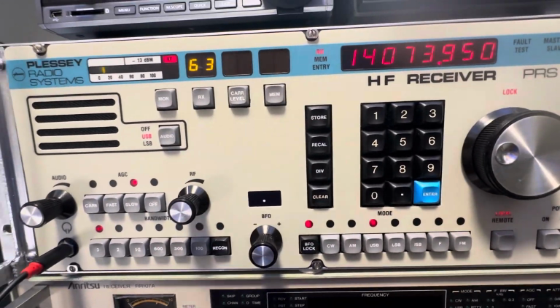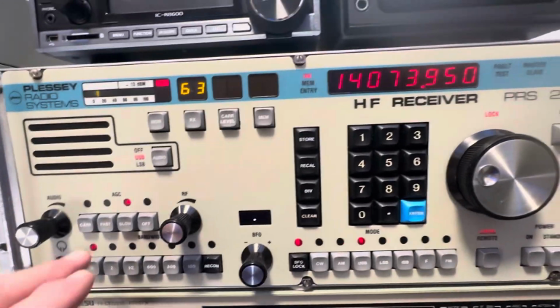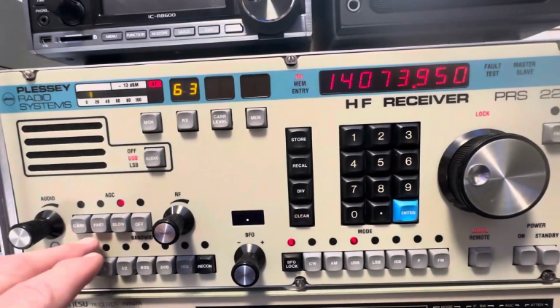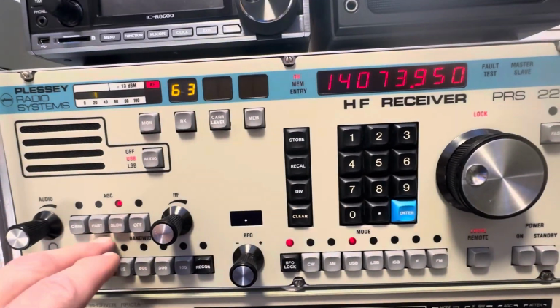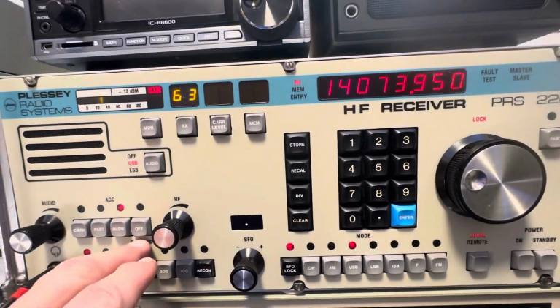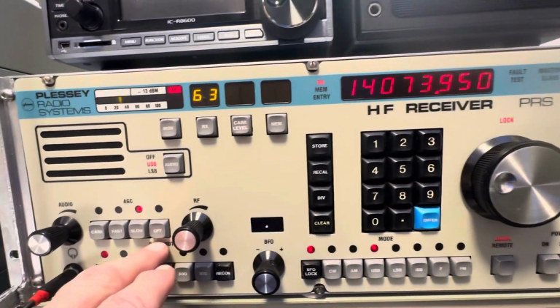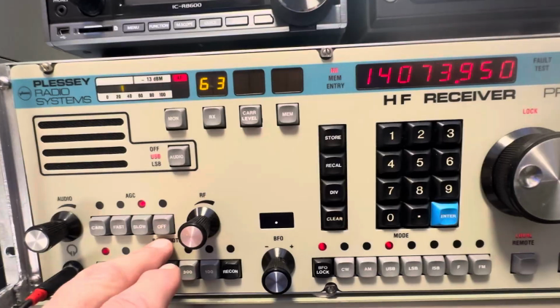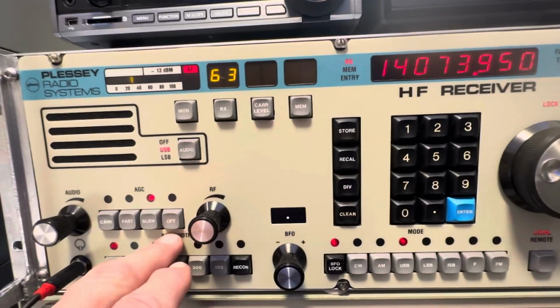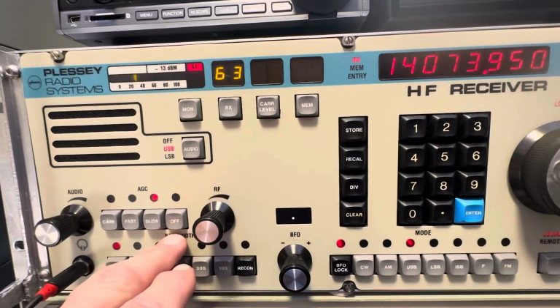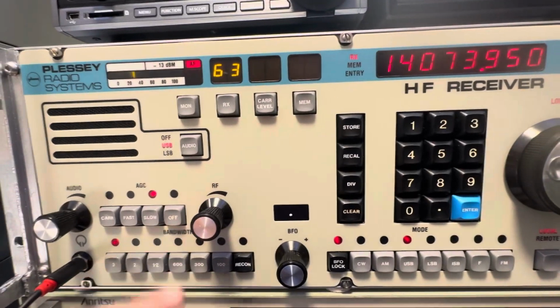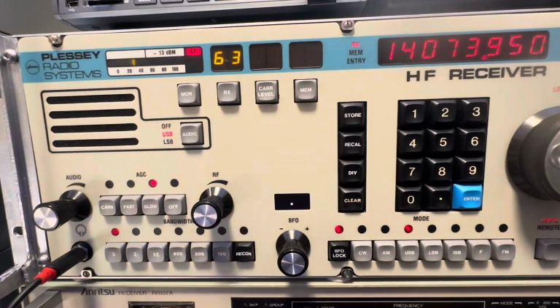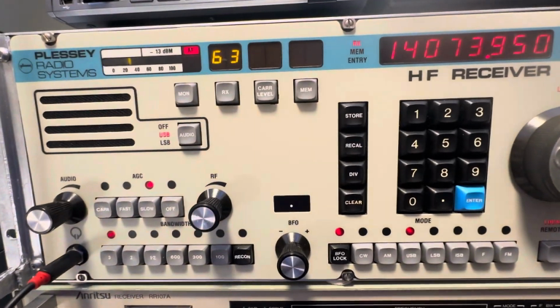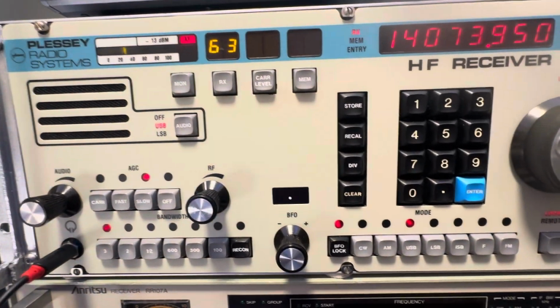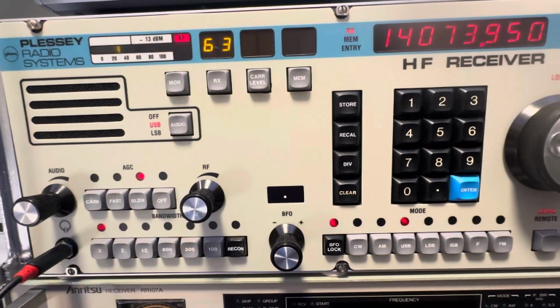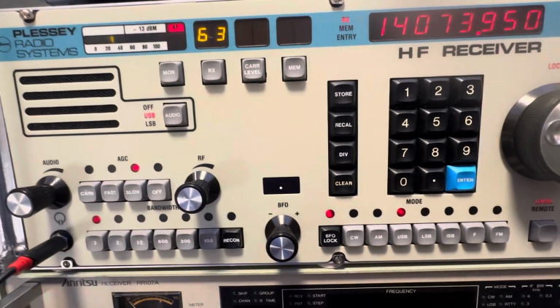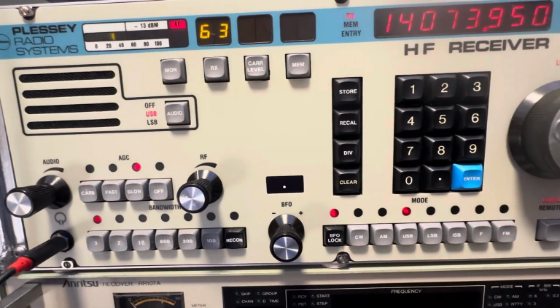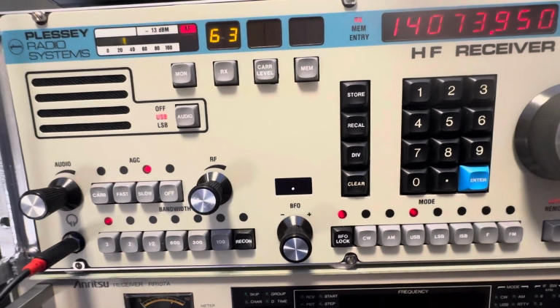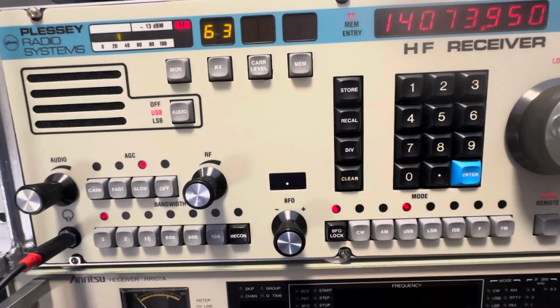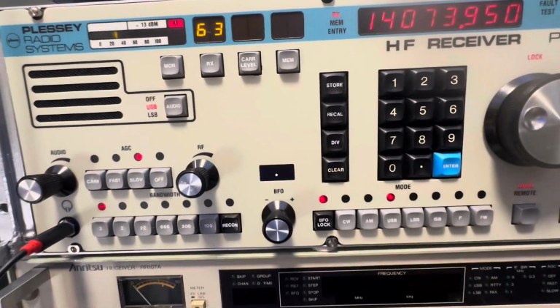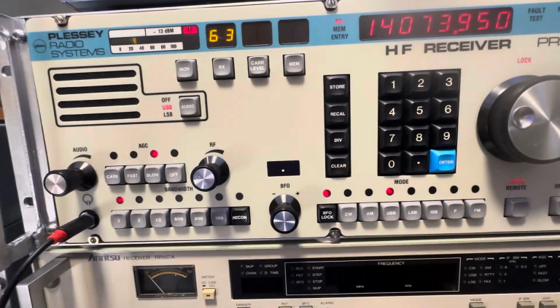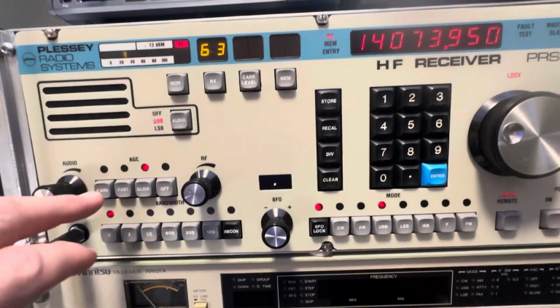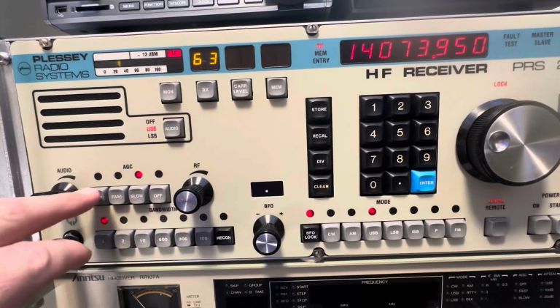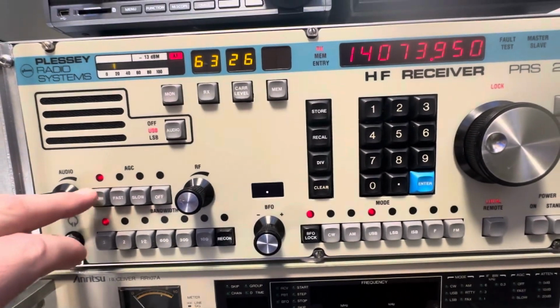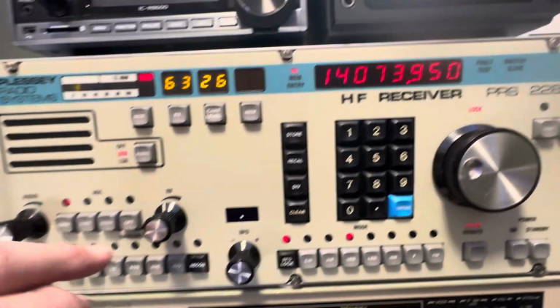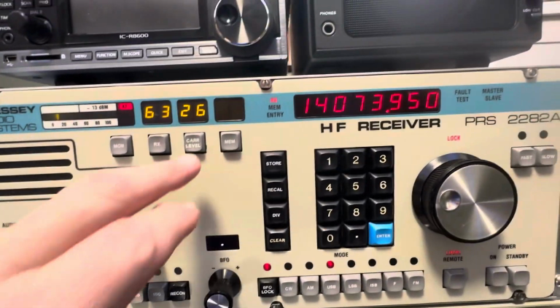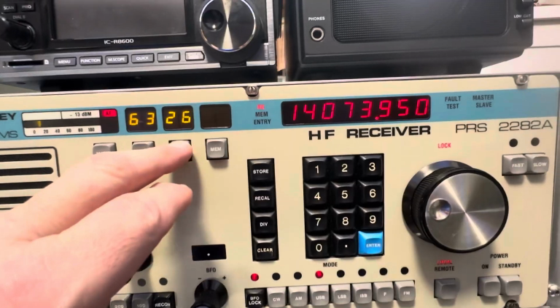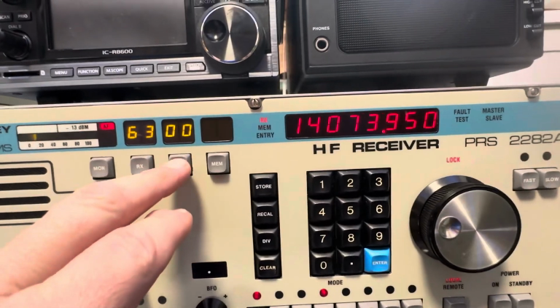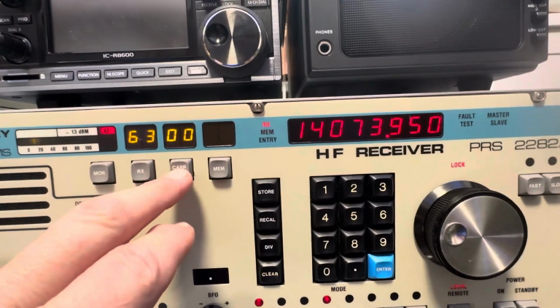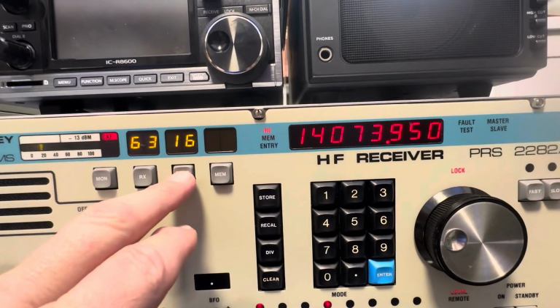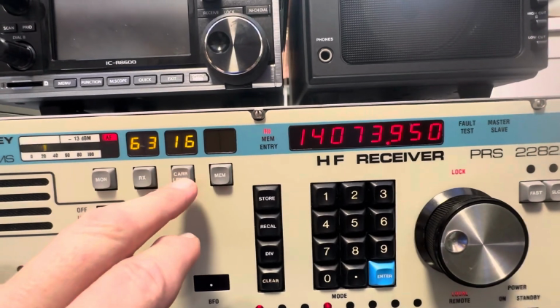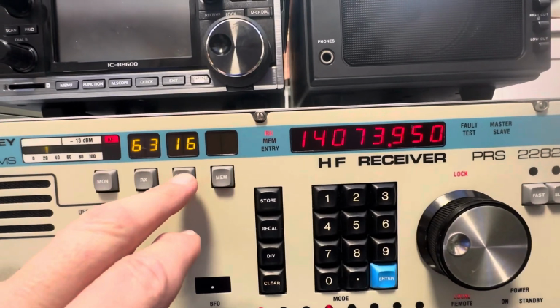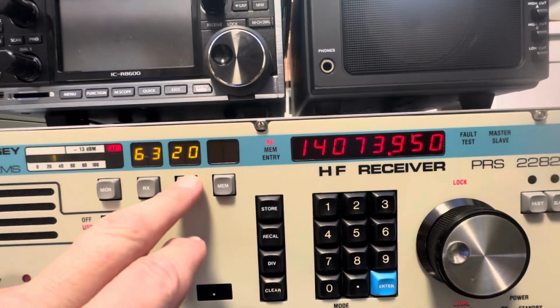There's an AGC with three different settings: fast, slow, and off — and the carrier. You can actually change the carrier level on that.